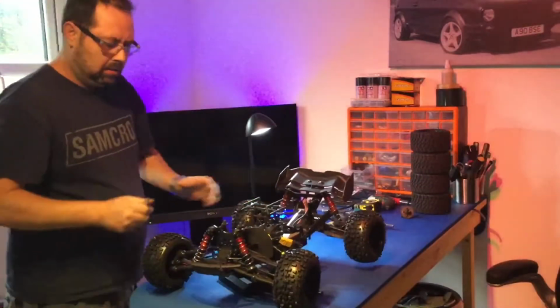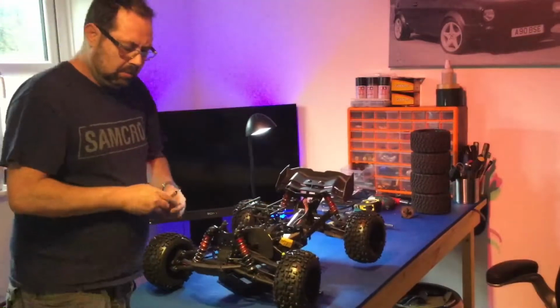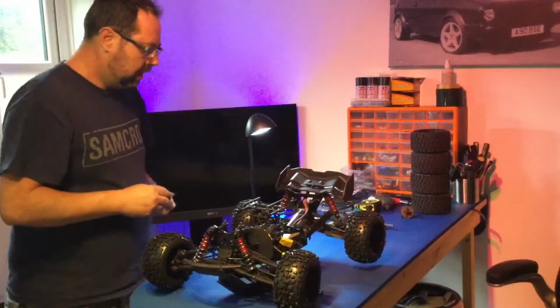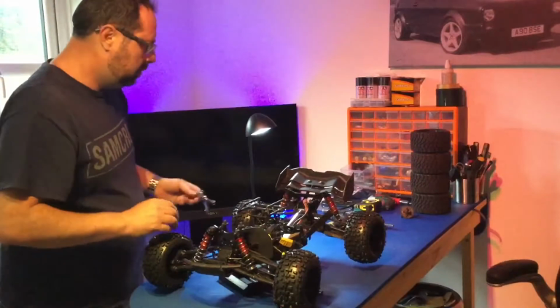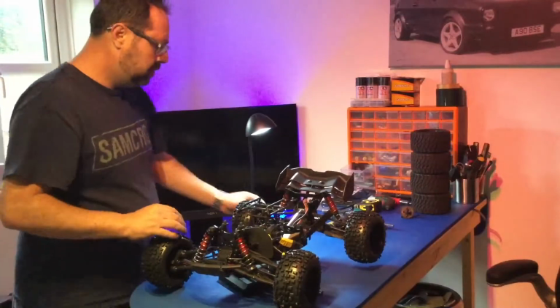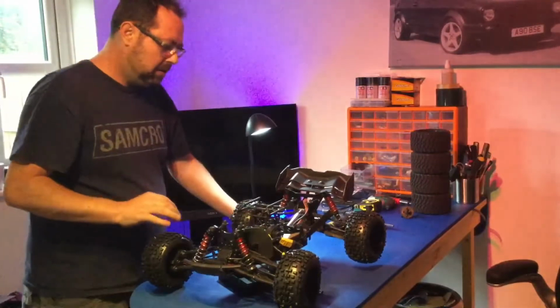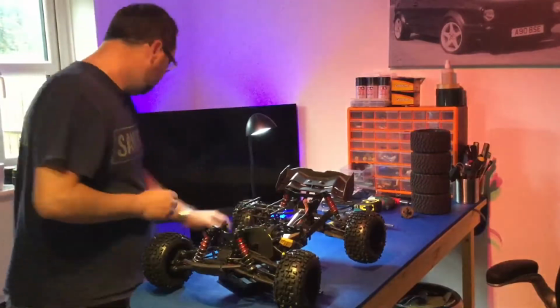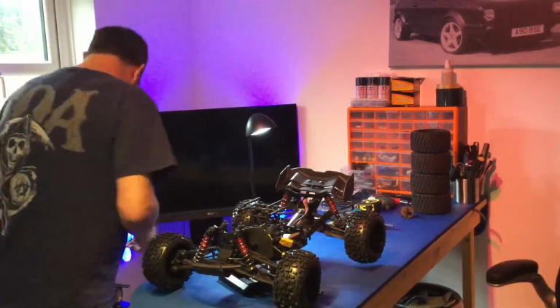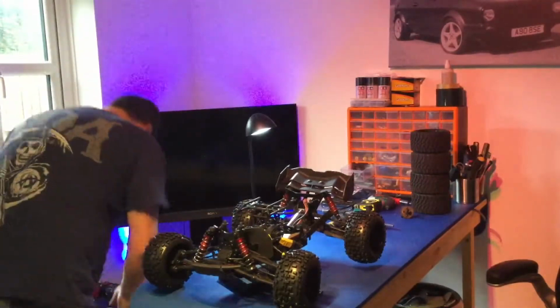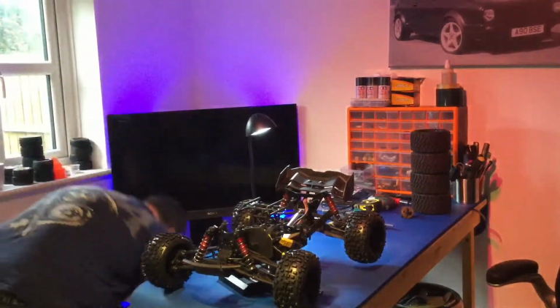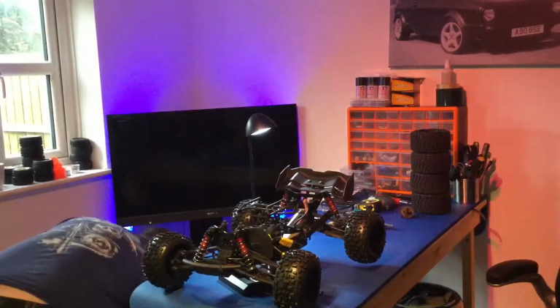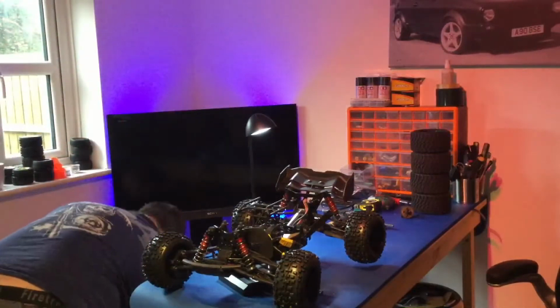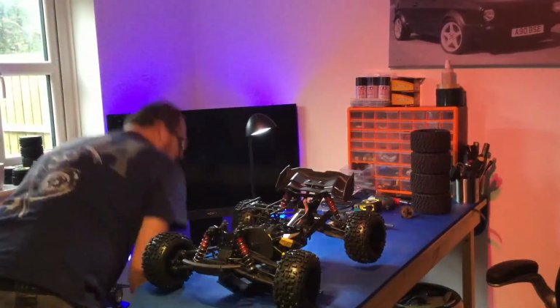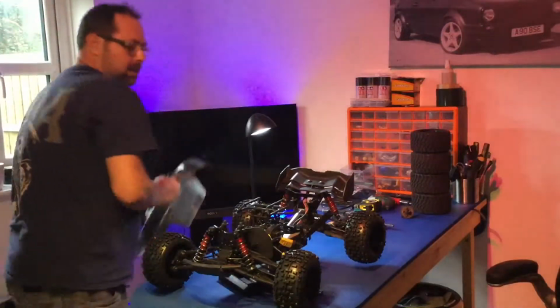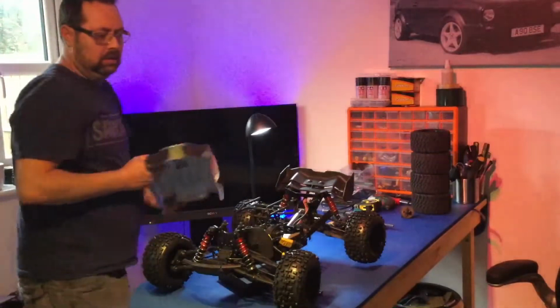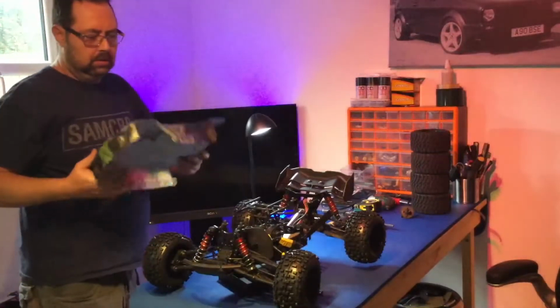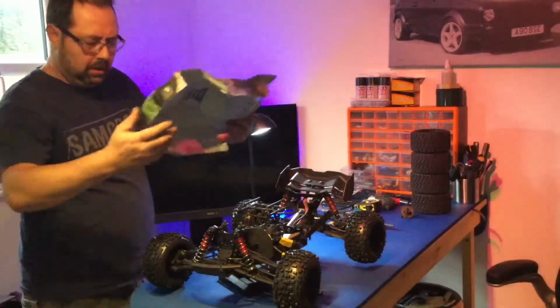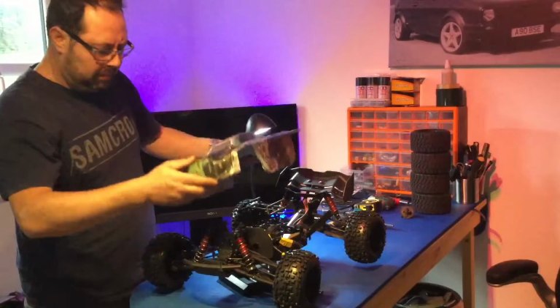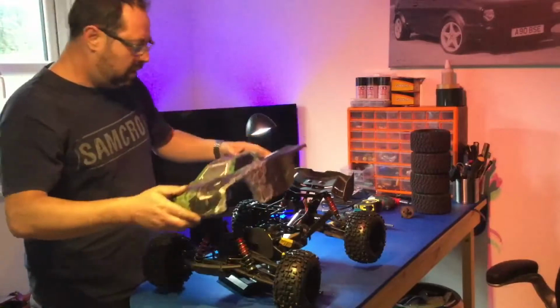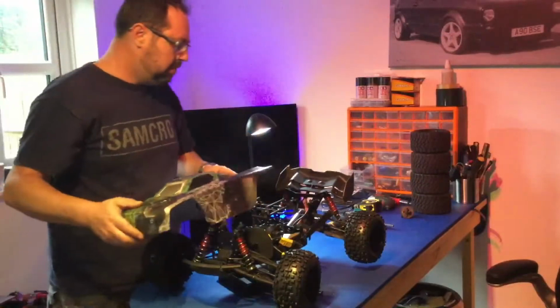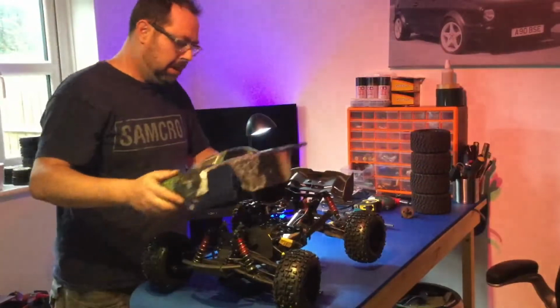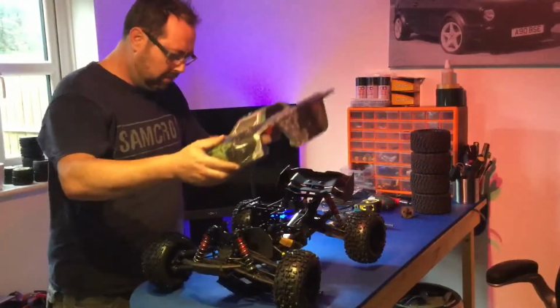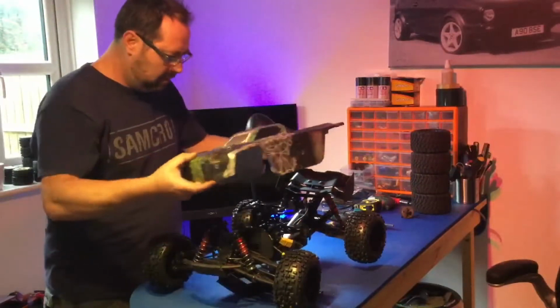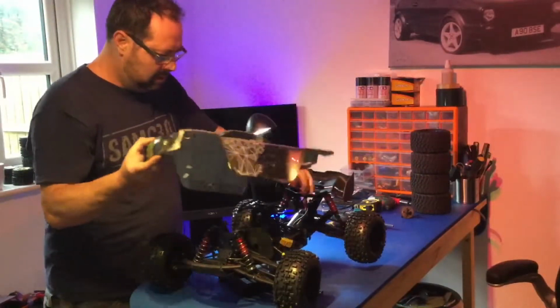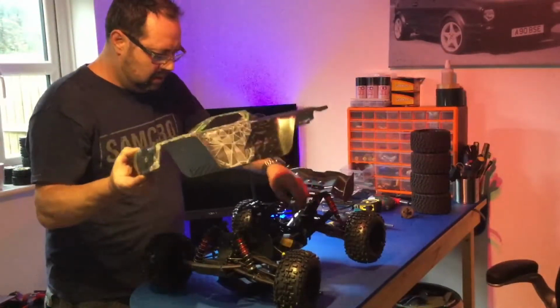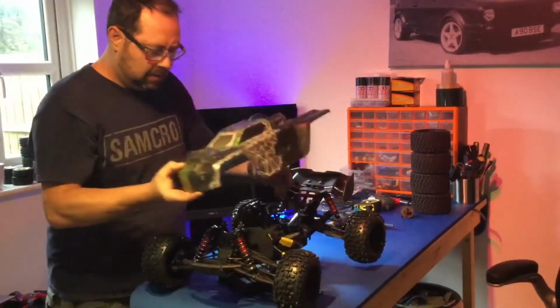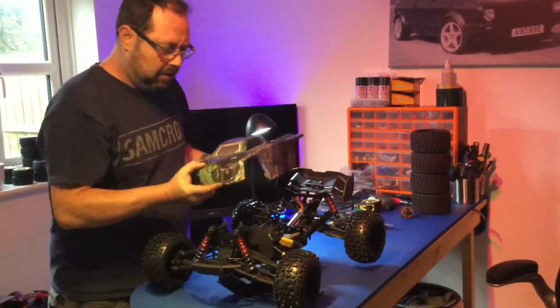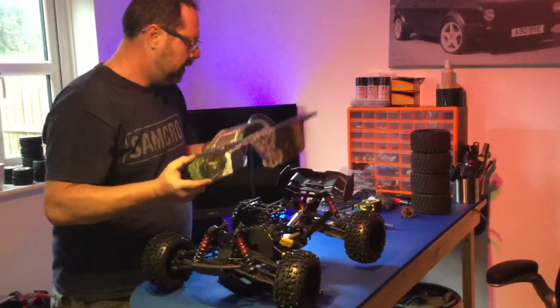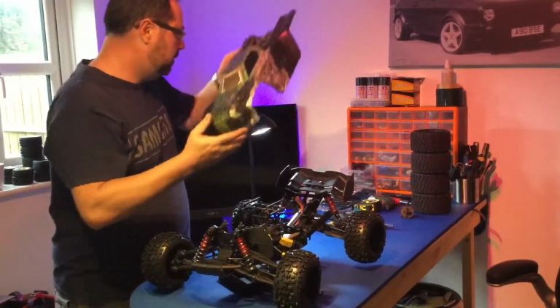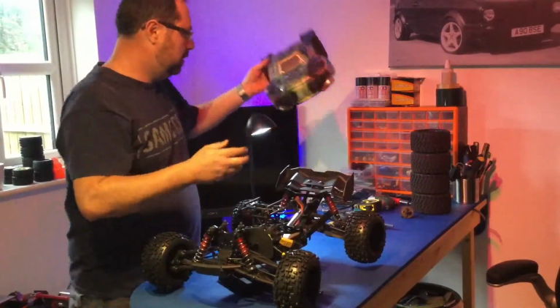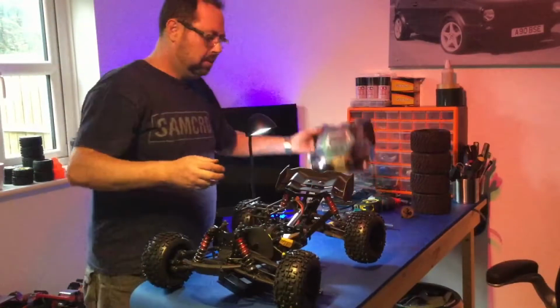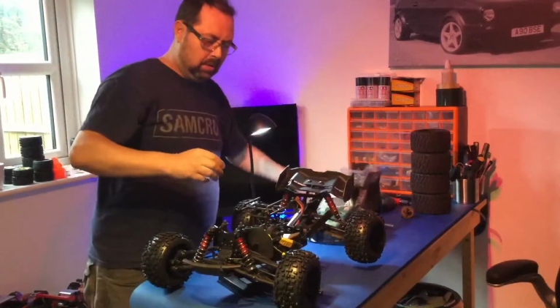That's what I wanted to get done - the wheels. Let's see what it looks like with the body. I'm trying not to mess about too much because I've got another battery to put on charge as well.